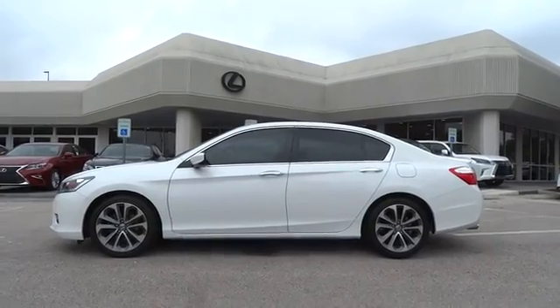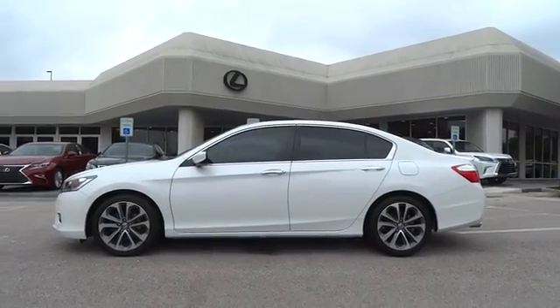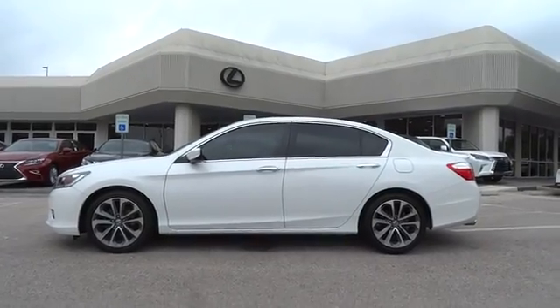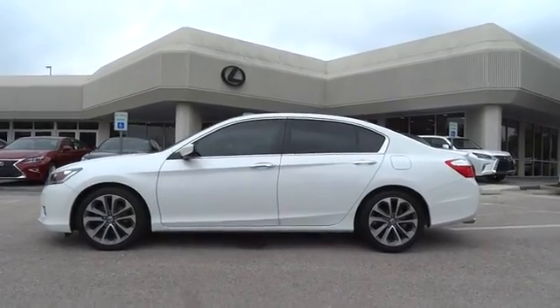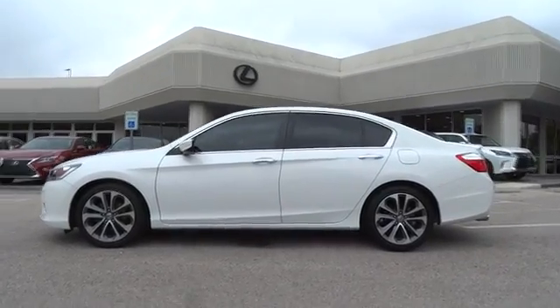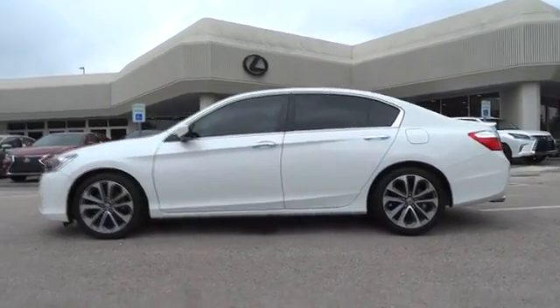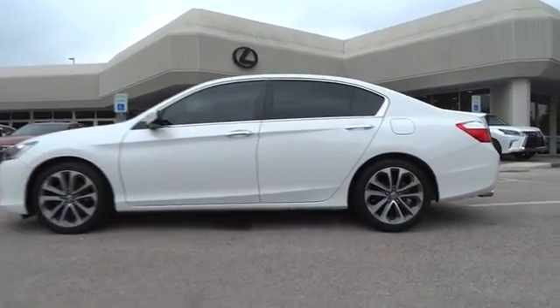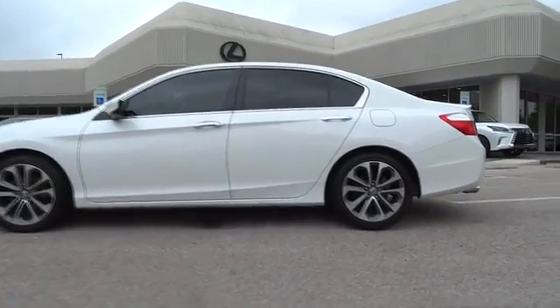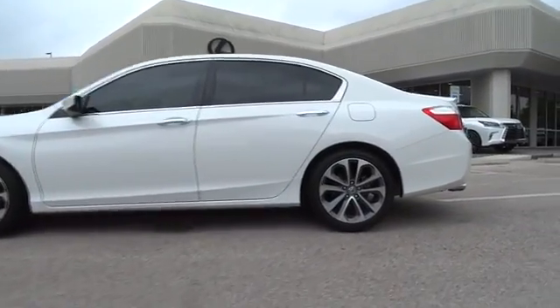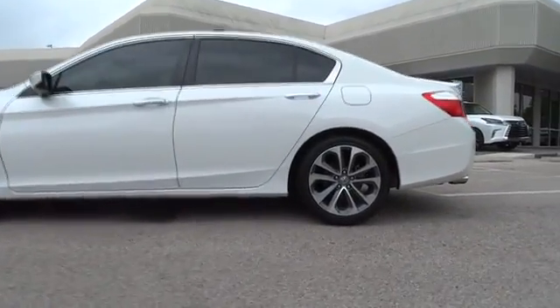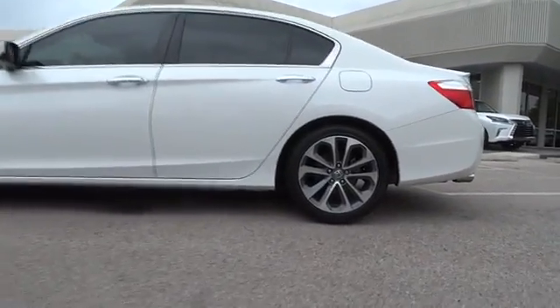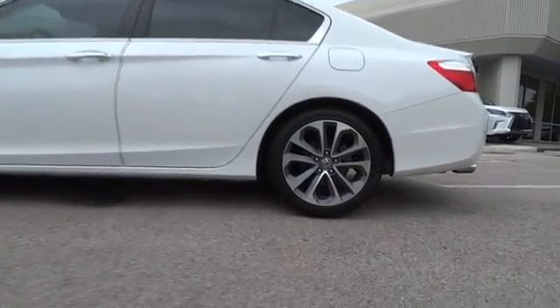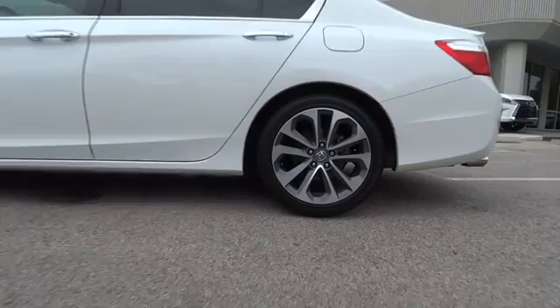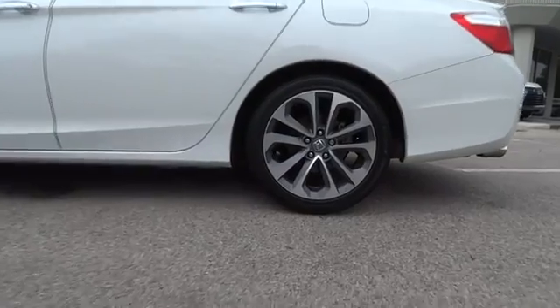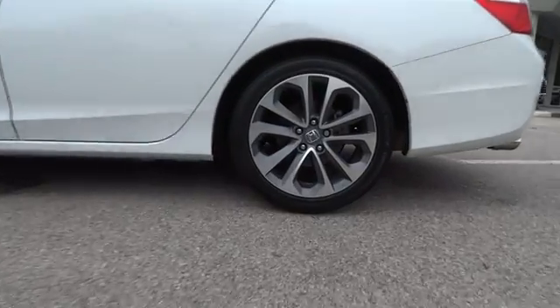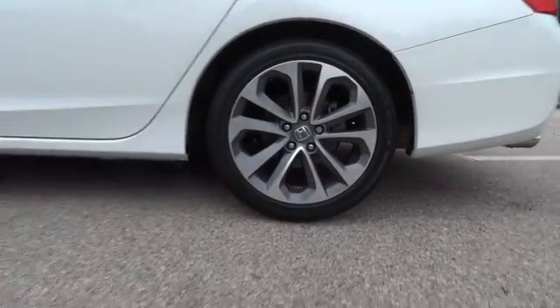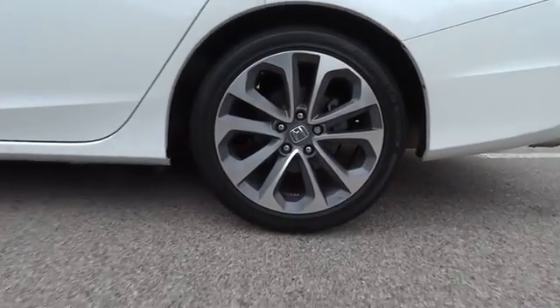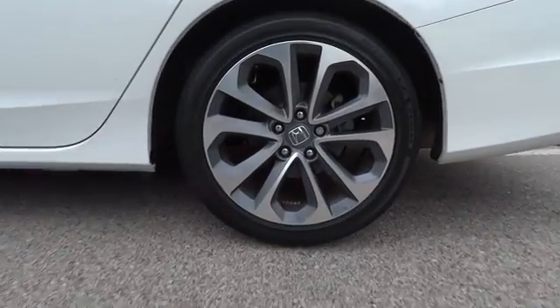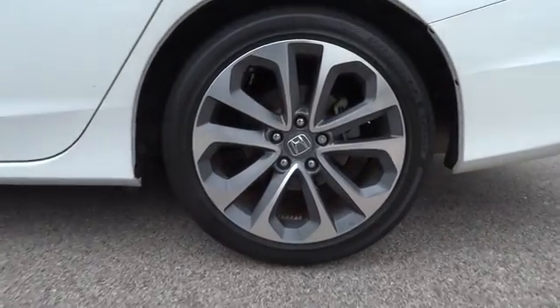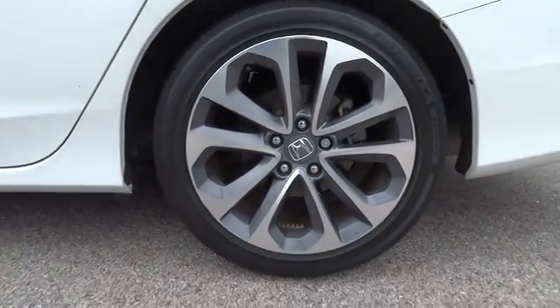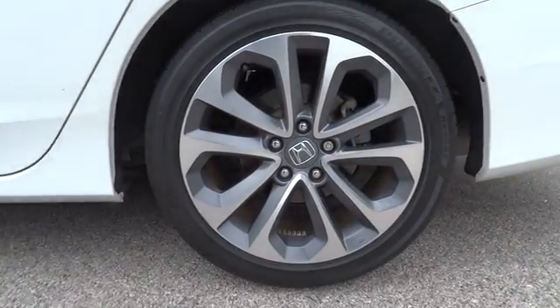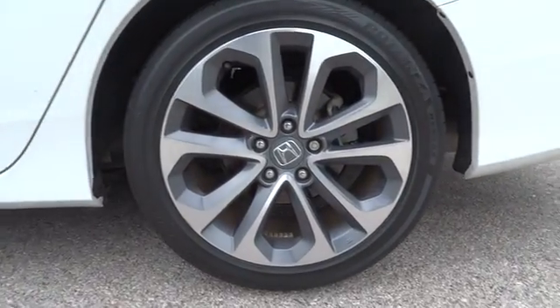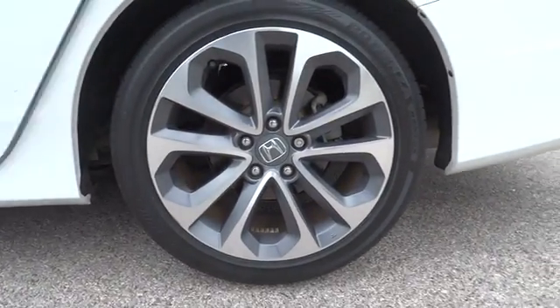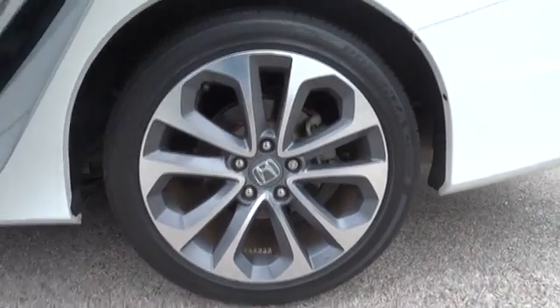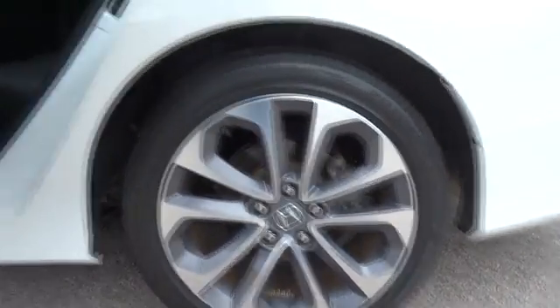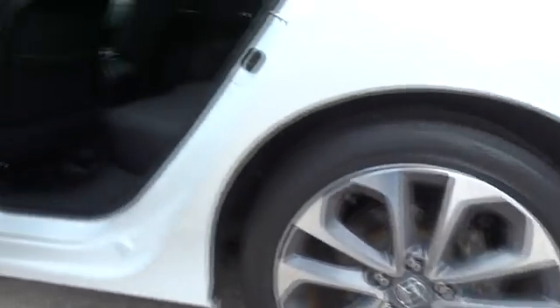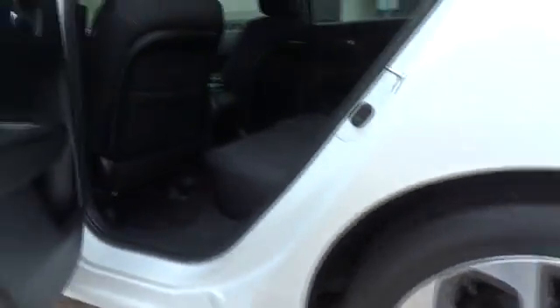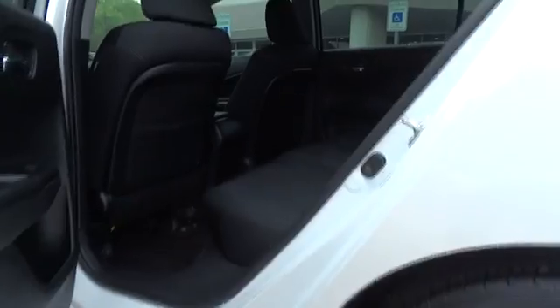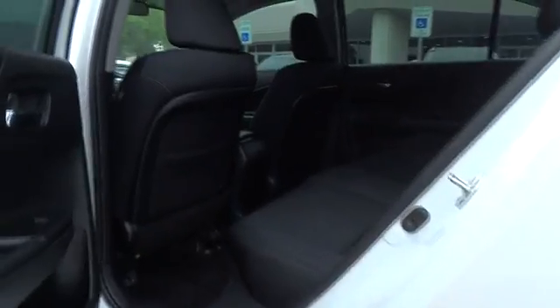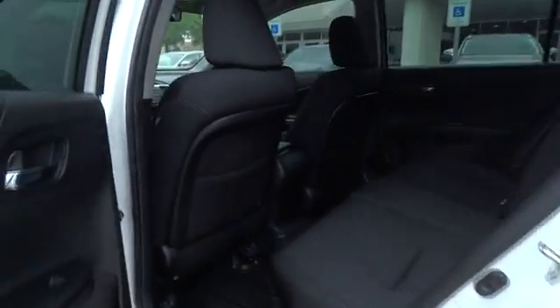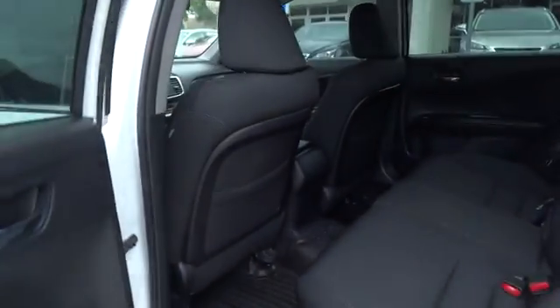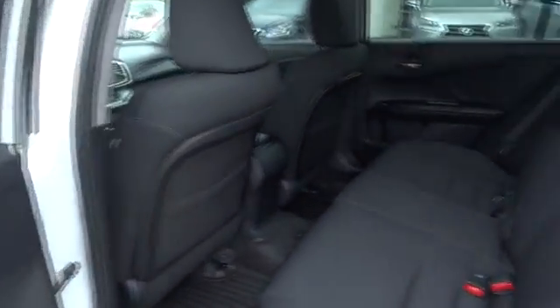Adjustable steering wheel. Aluminum wheels. Cruise control. Floor mats. Four-wheel disc brakes. AM-FM stereo radio. Front-wheel drive. Rear defrost. Climate control. Bucket seats.